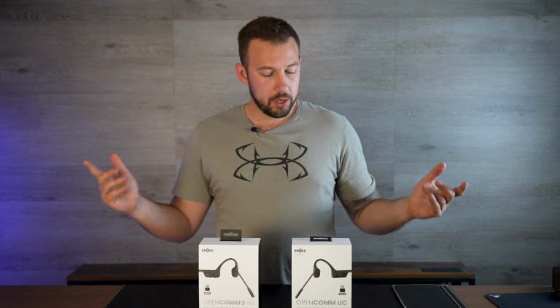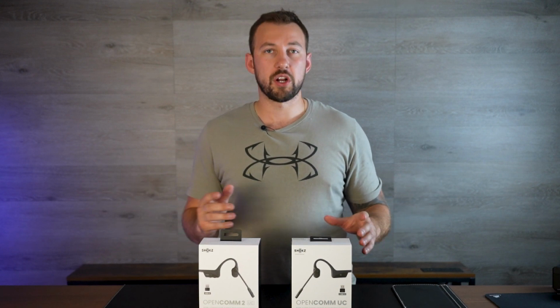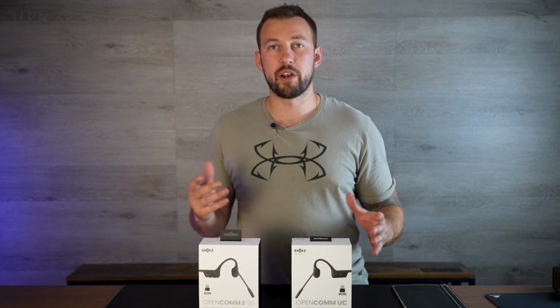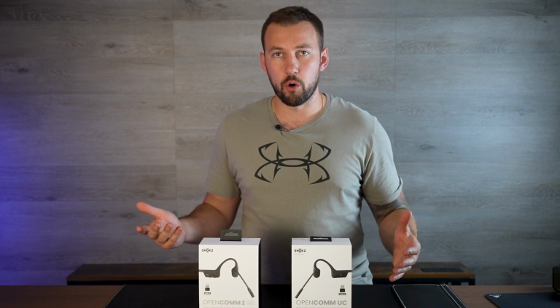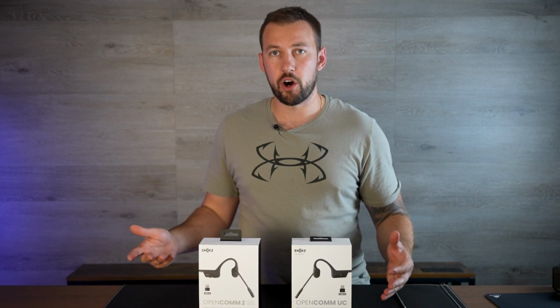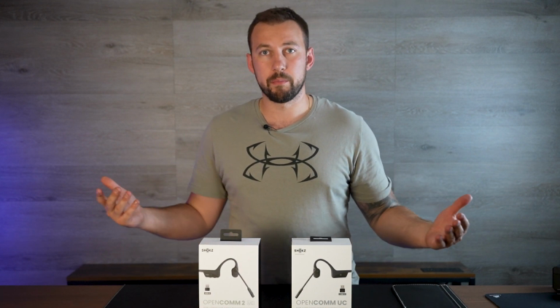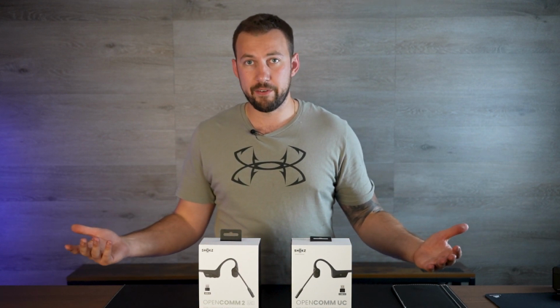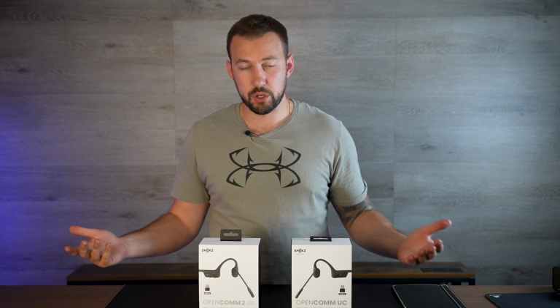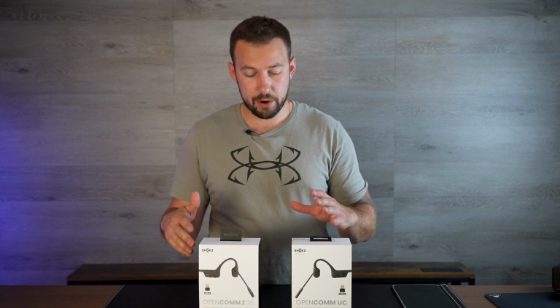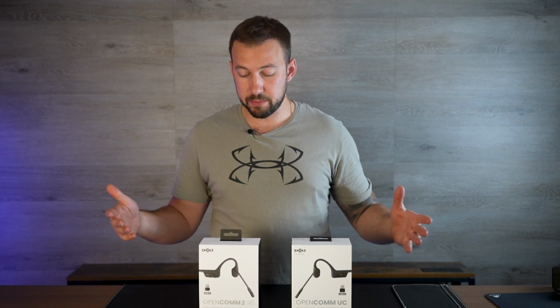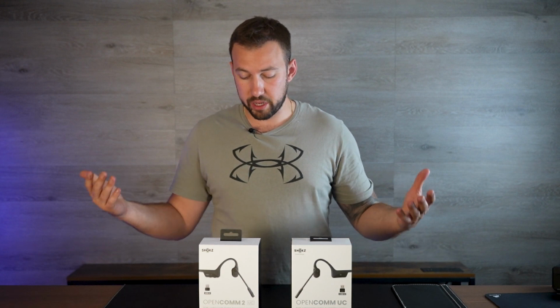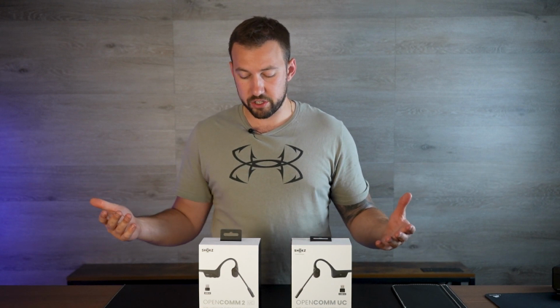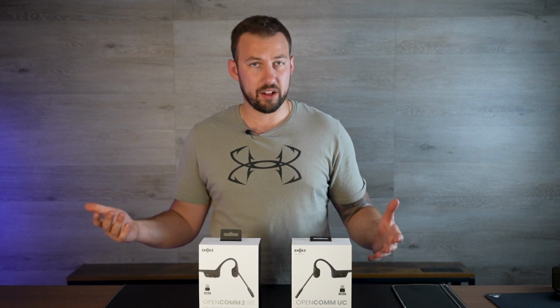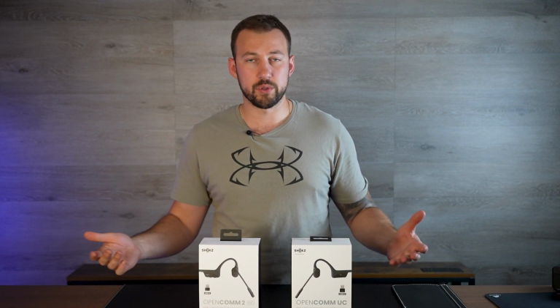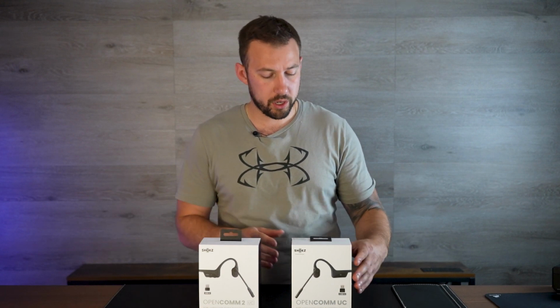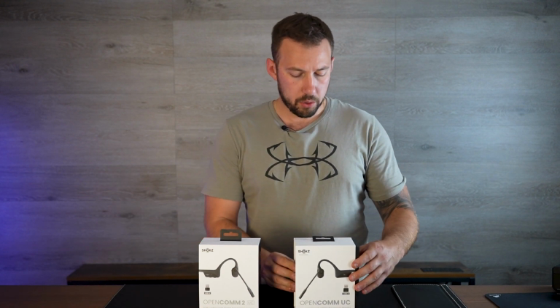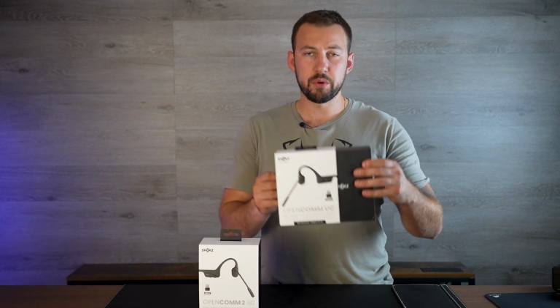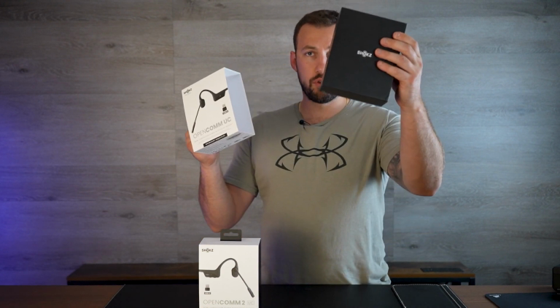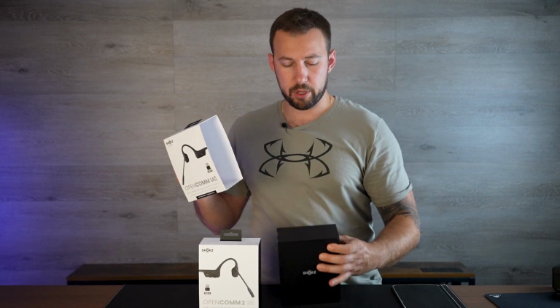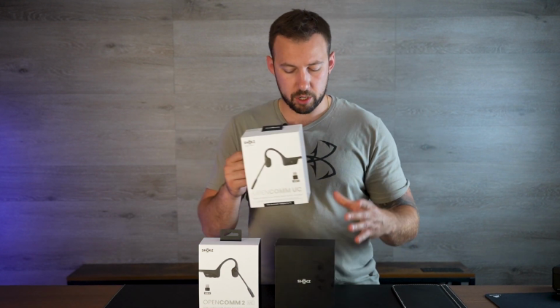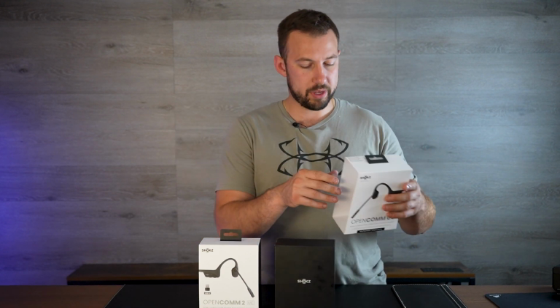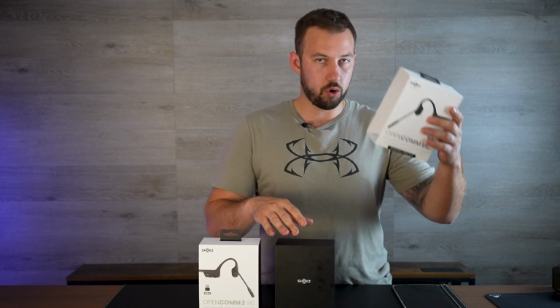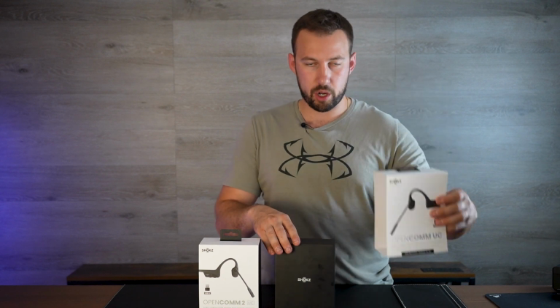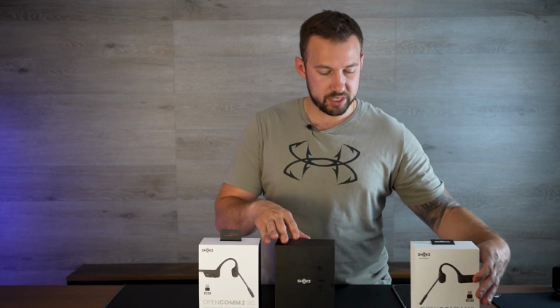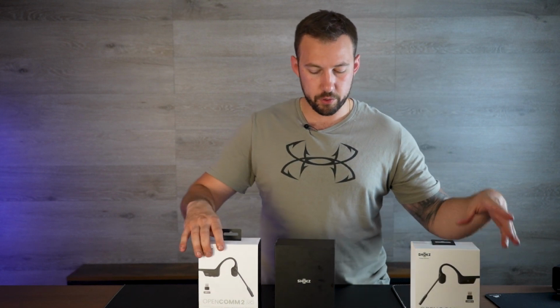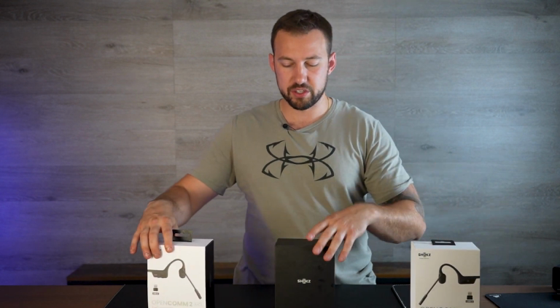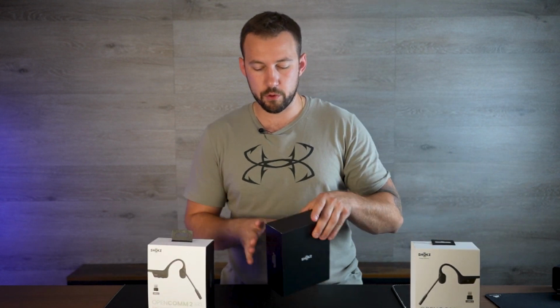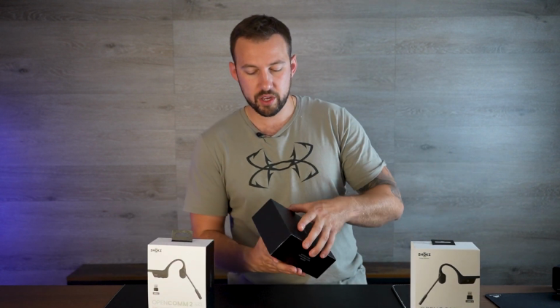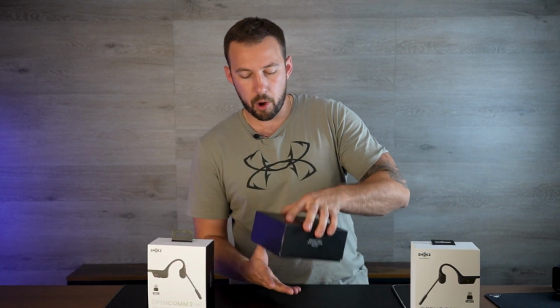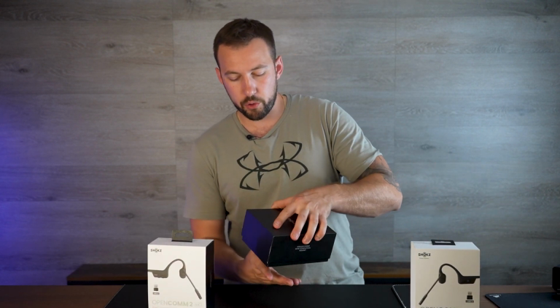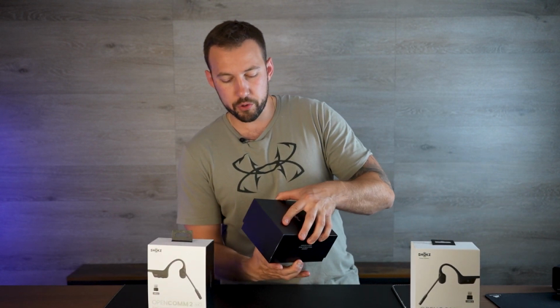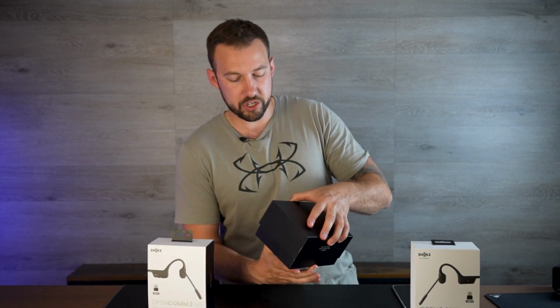Let's start with what the OpenCom headphones are and how these bone conduction style headphones work. It's actually really simple. I'm going to start by pulling out the OpenCom UC first — this is the first model, the older edition.